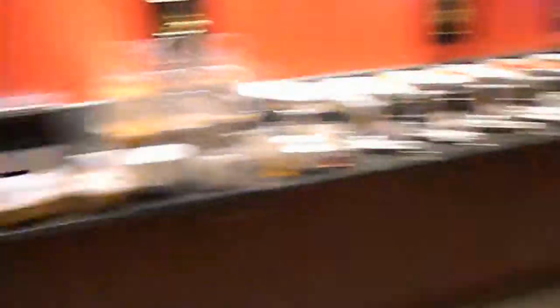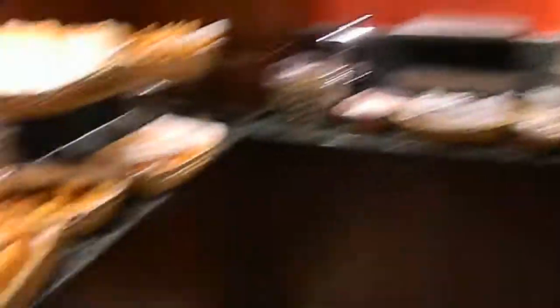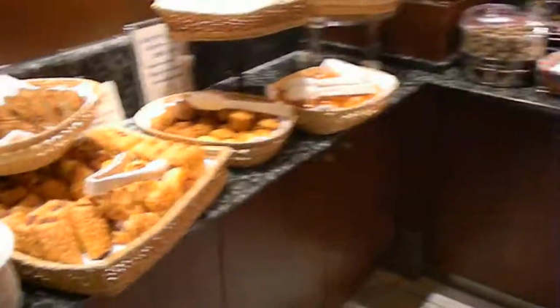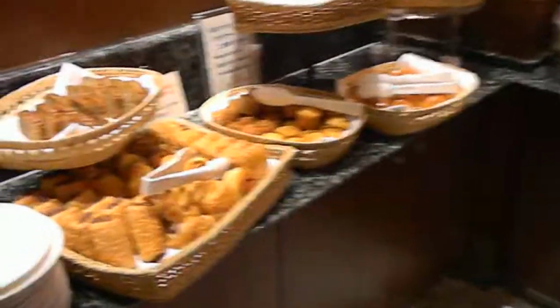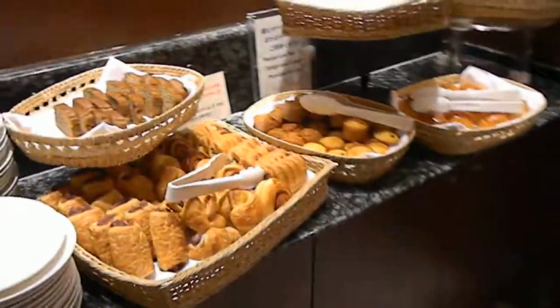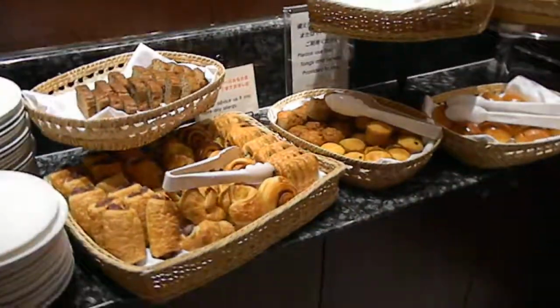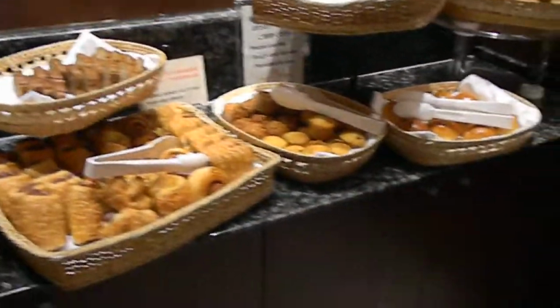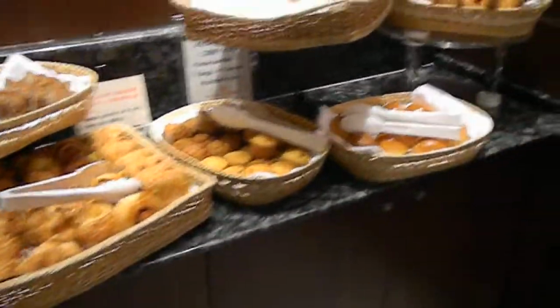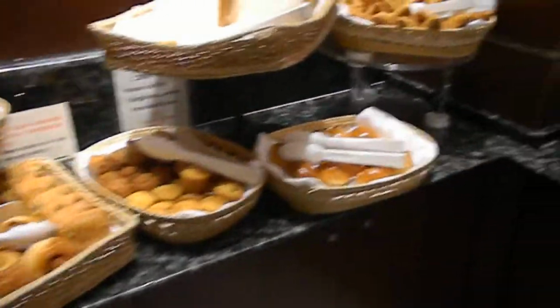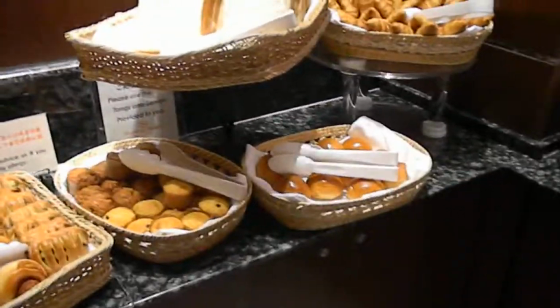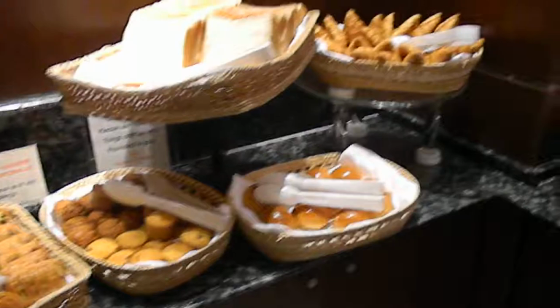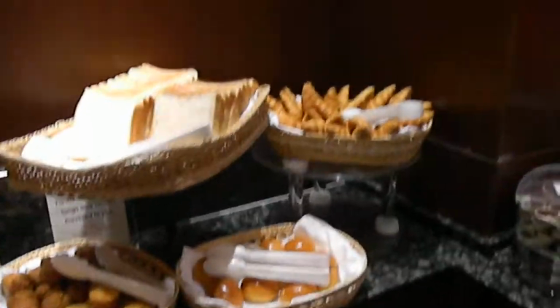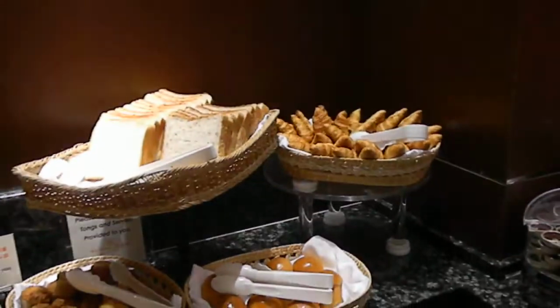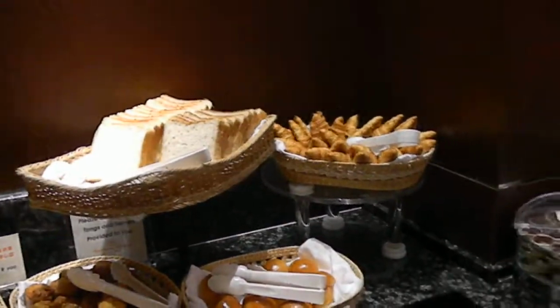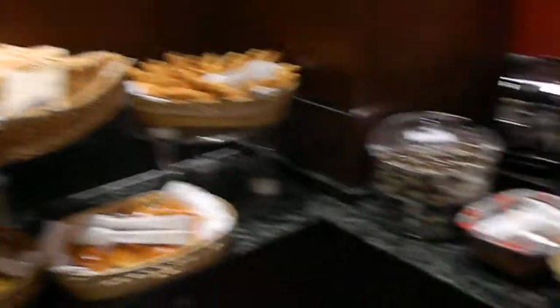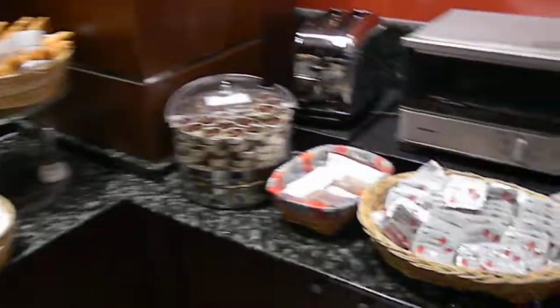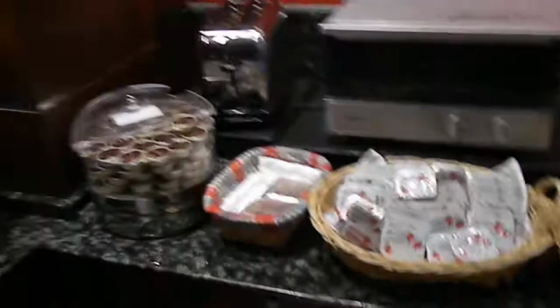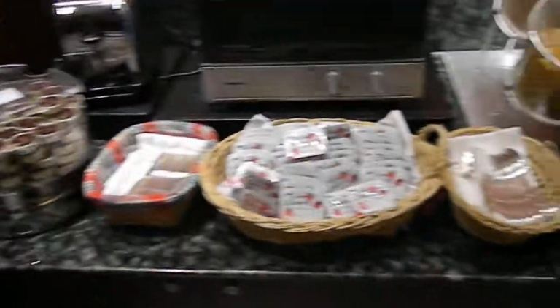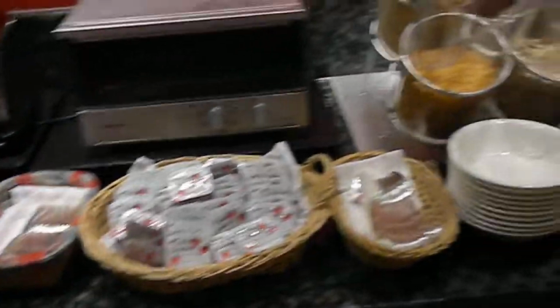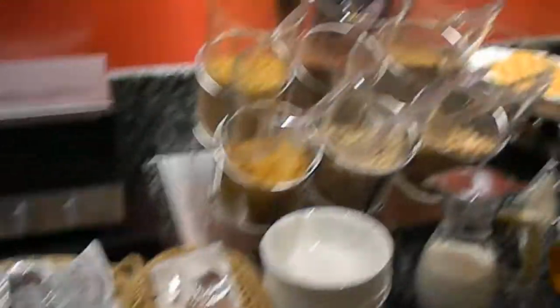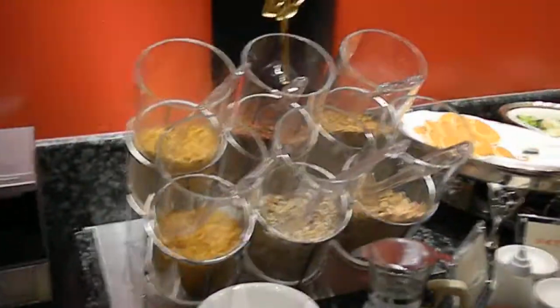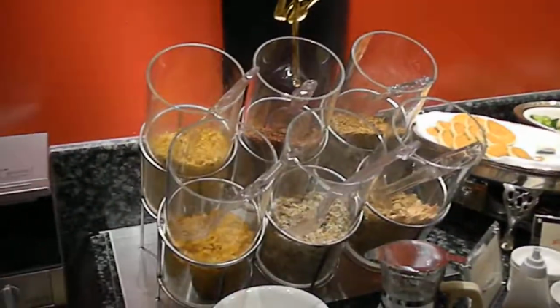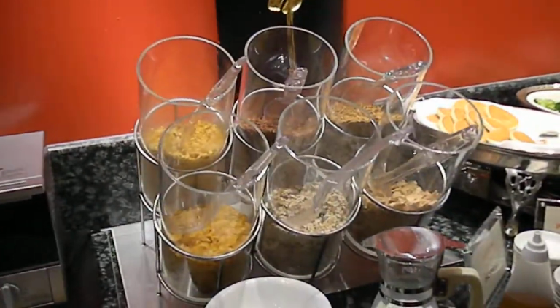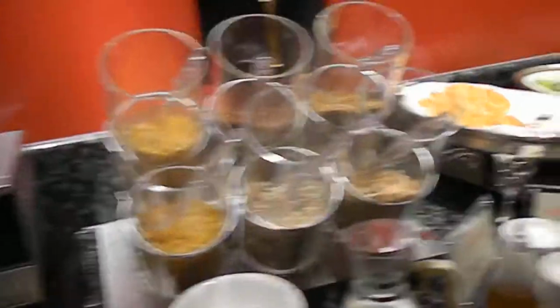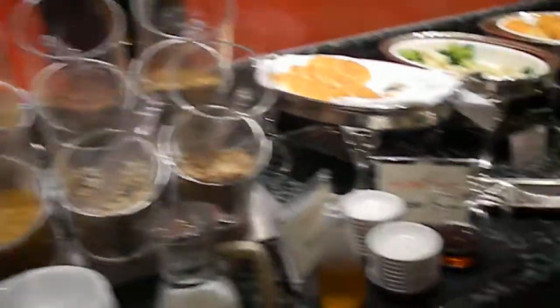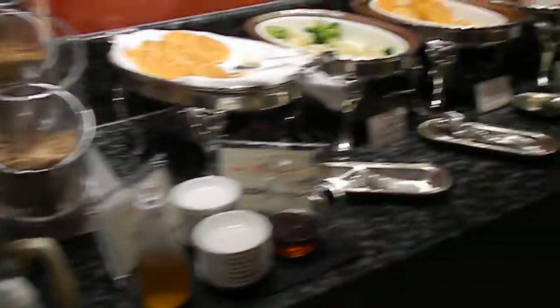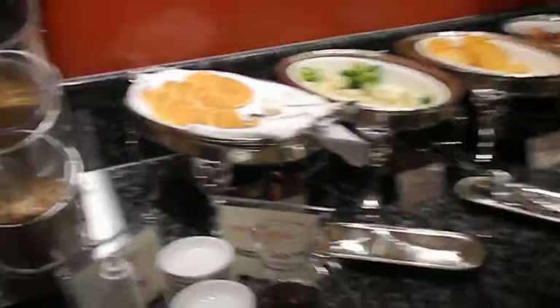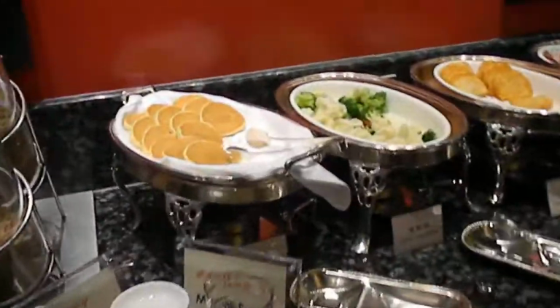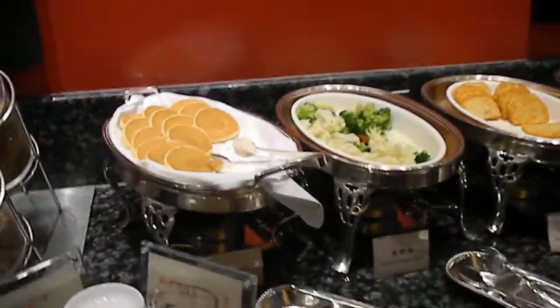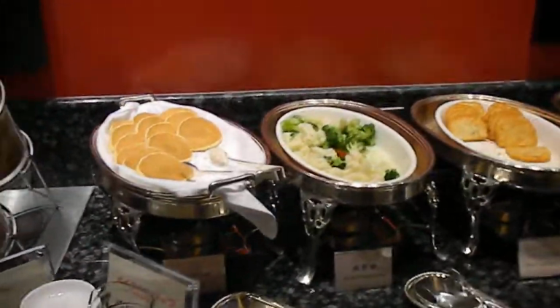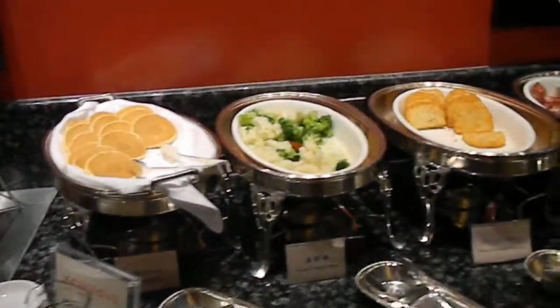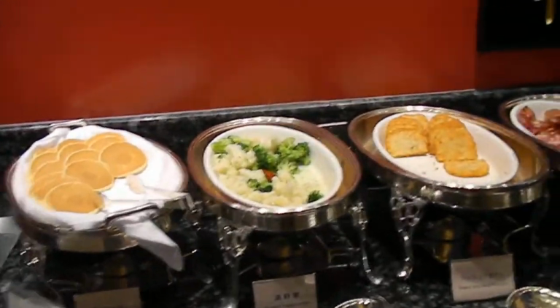Then they have their breads and their sweet breads and croissants with the jams. Of course, cereal choices. Then they have here boiled vegetables.